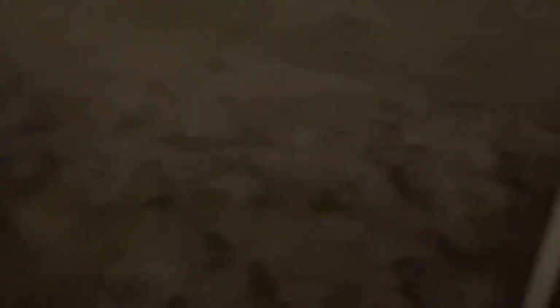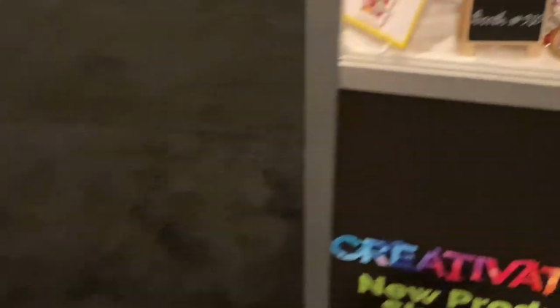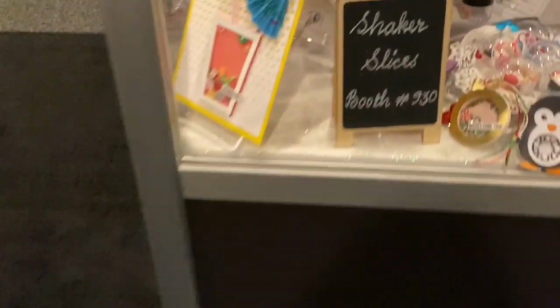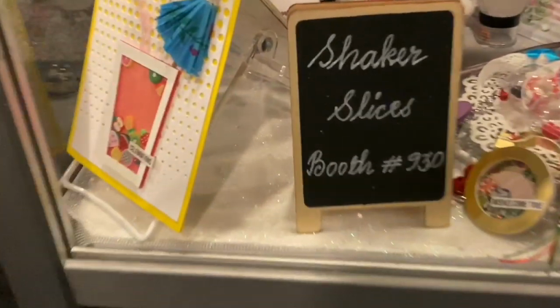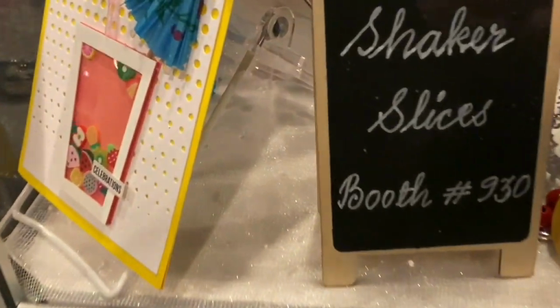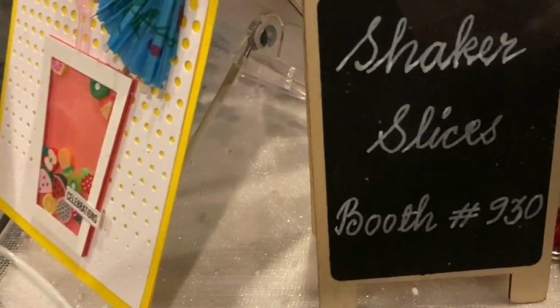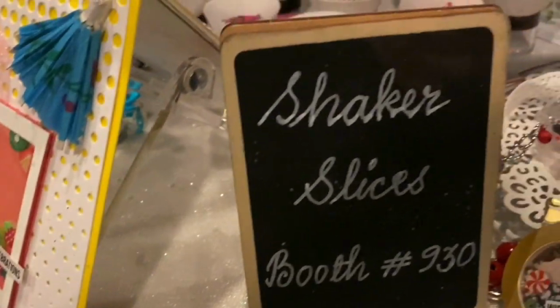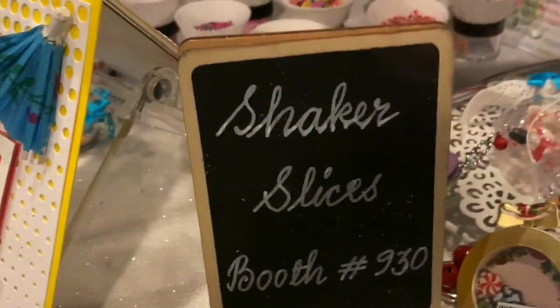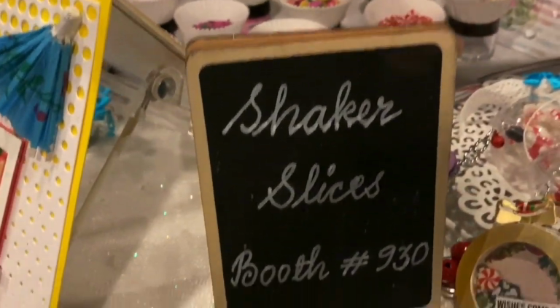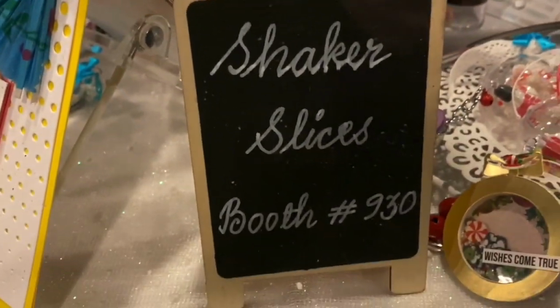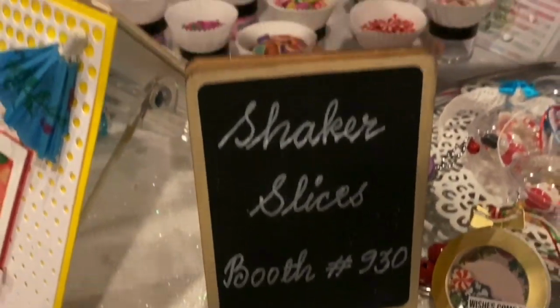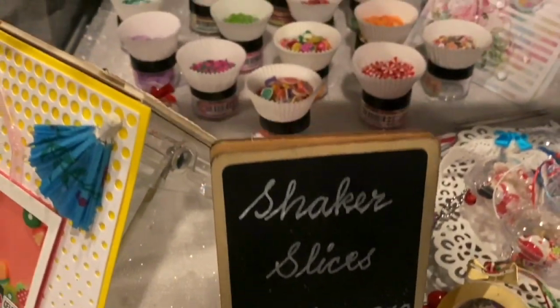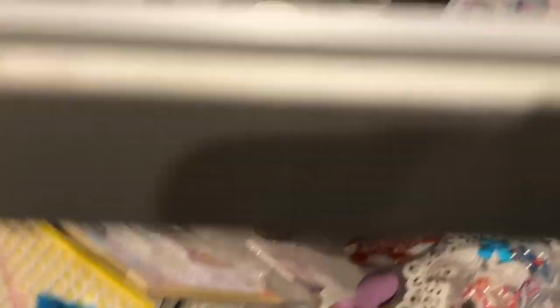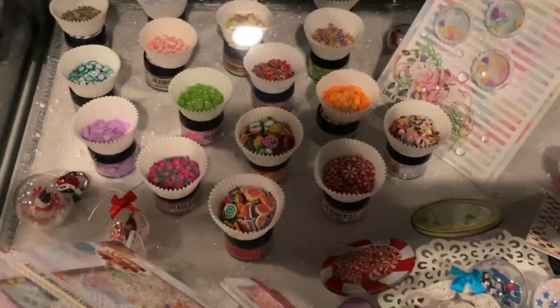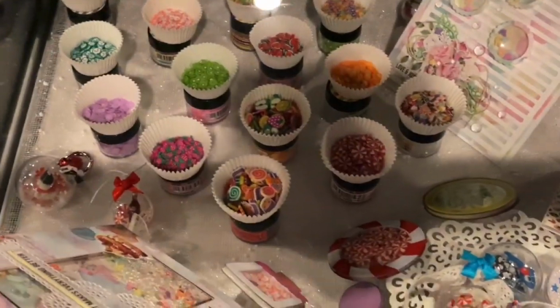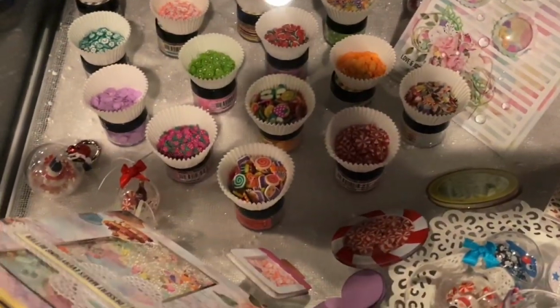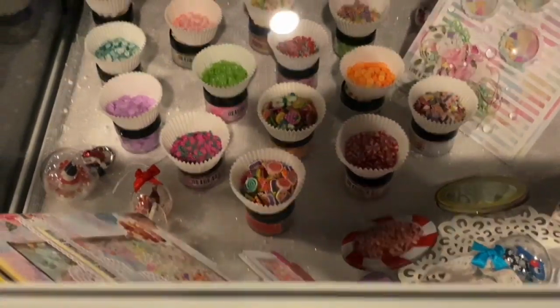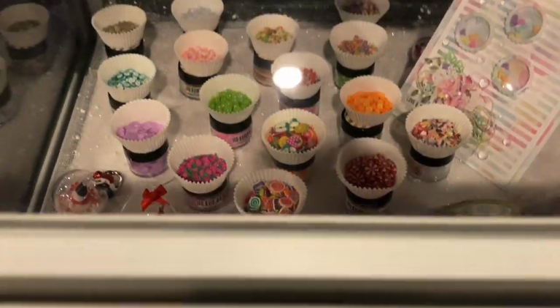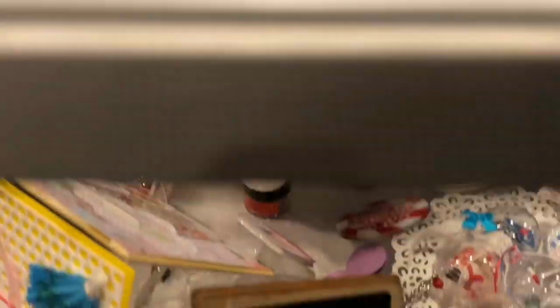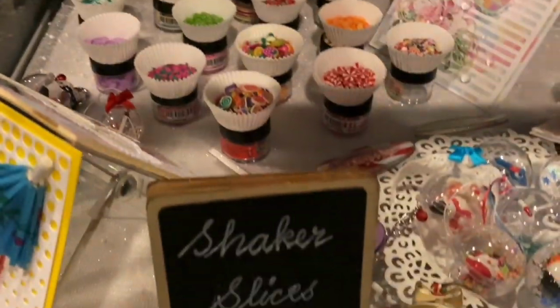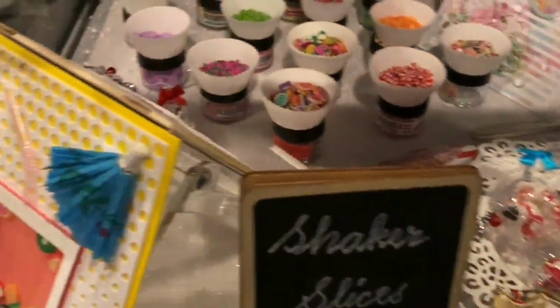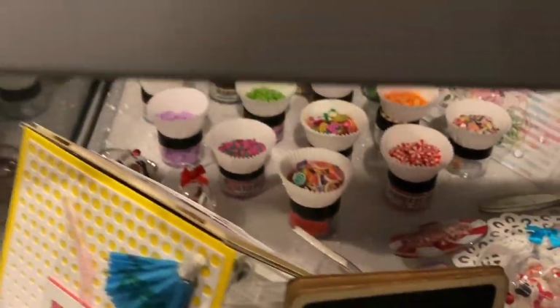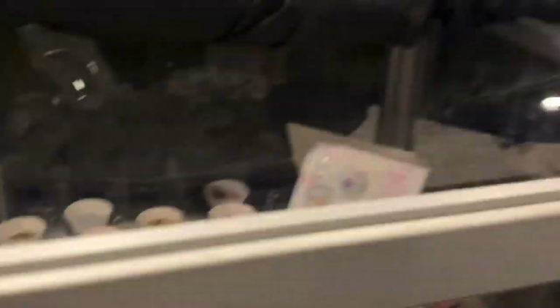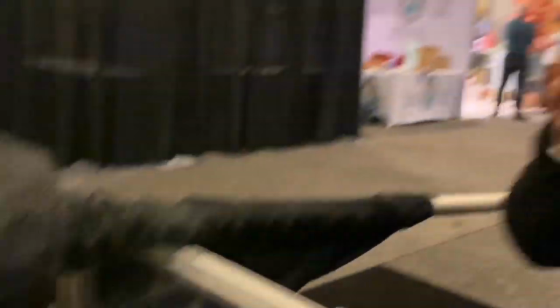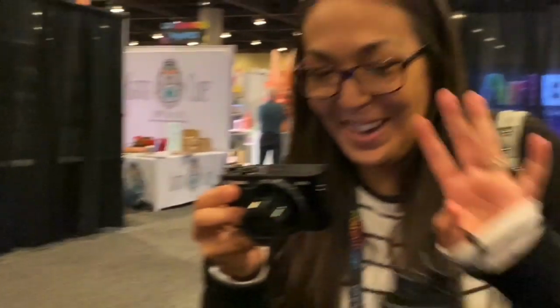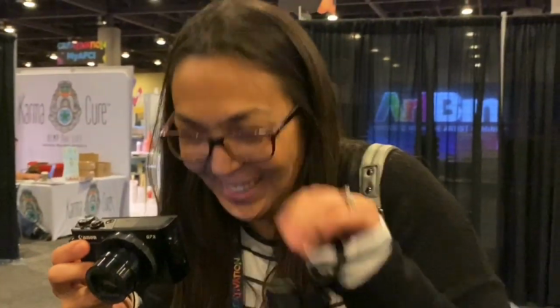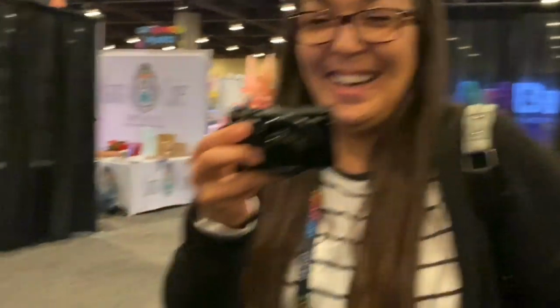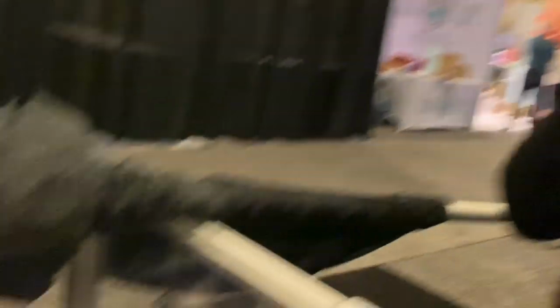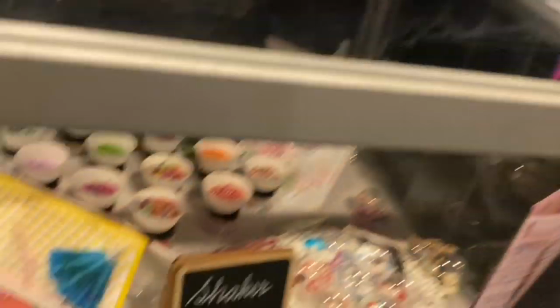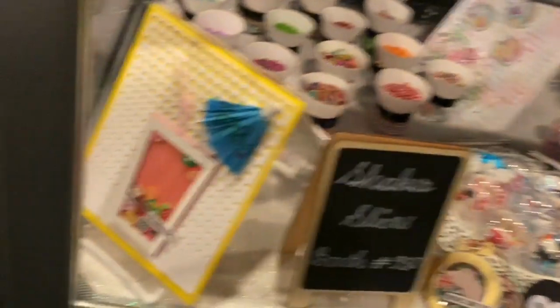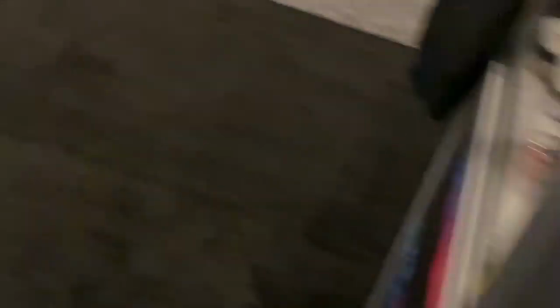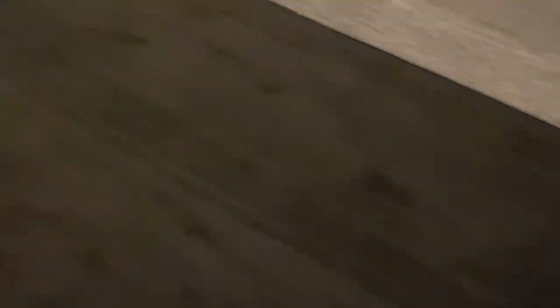There's another one — Shaker Slices! Oh, look at all these cute little things — shaker slices and cute little things. Wow, this is really good. Hi, there's Tiffany doing a video too! How cute is this!